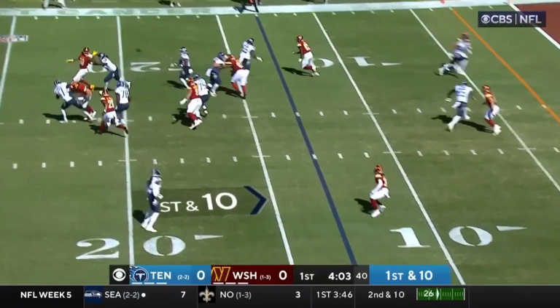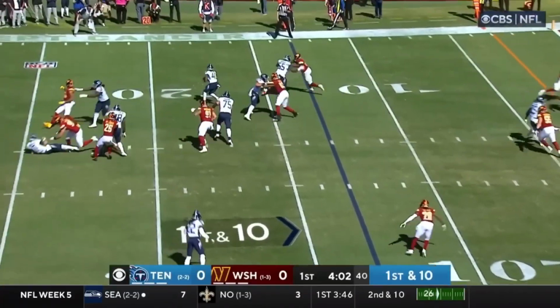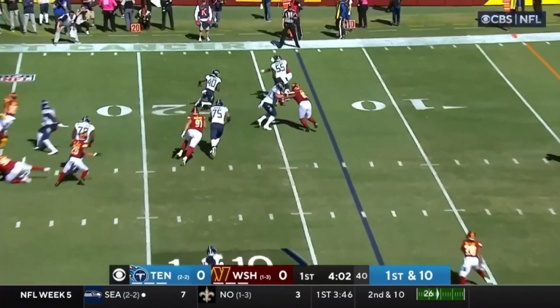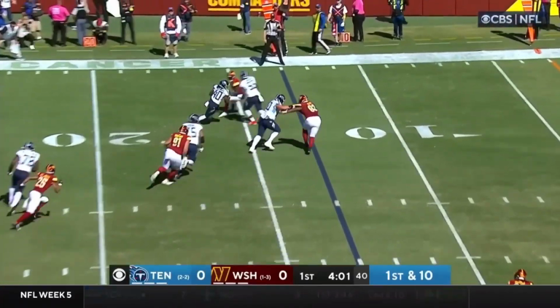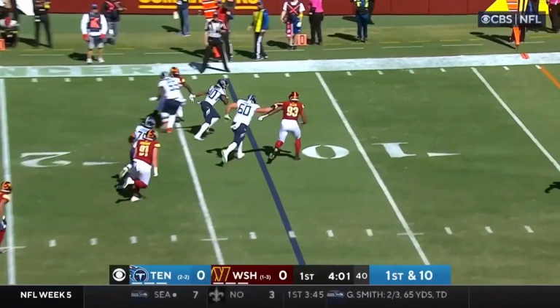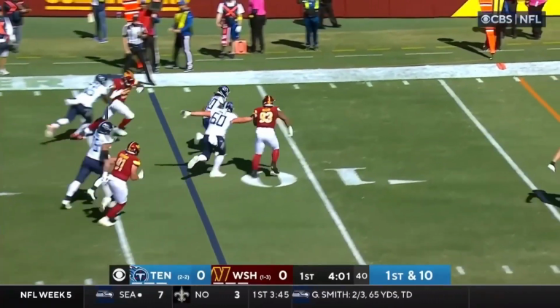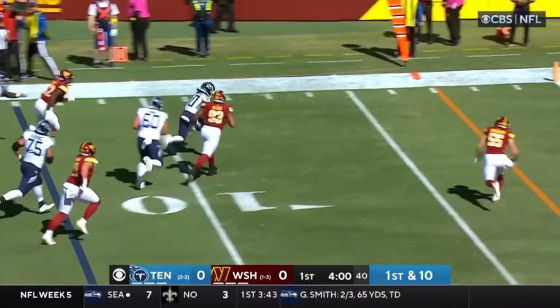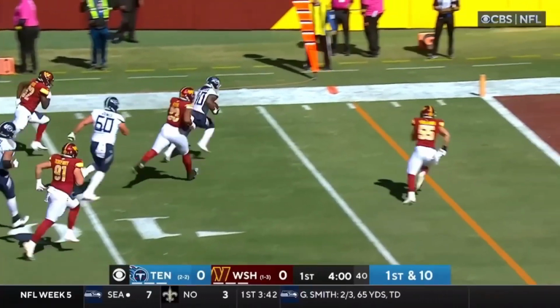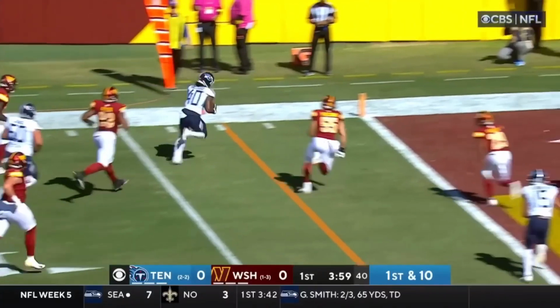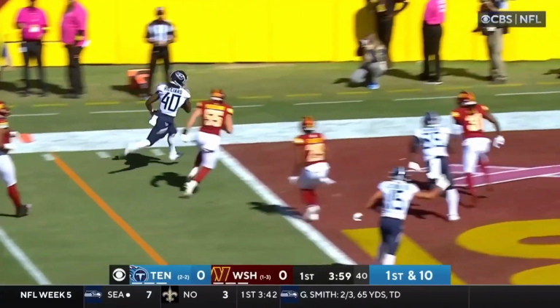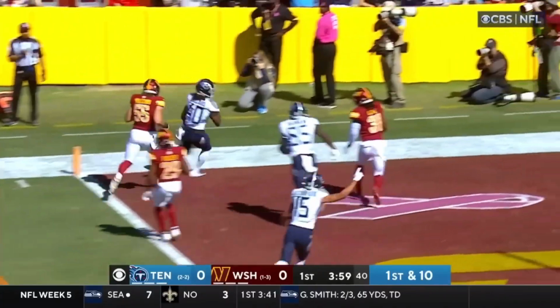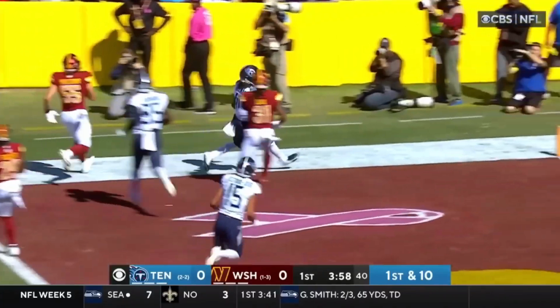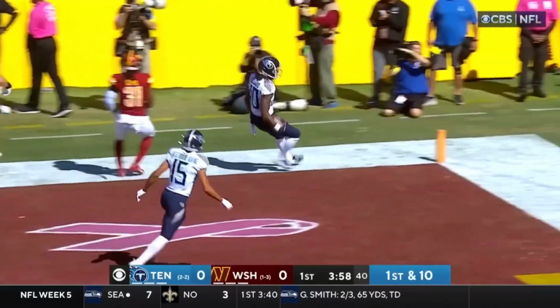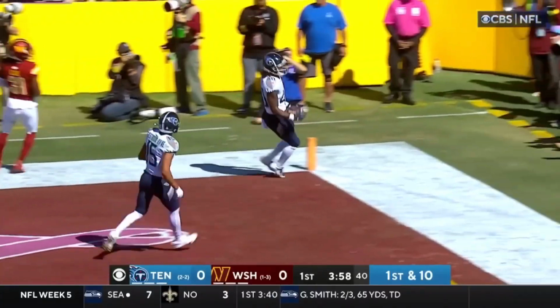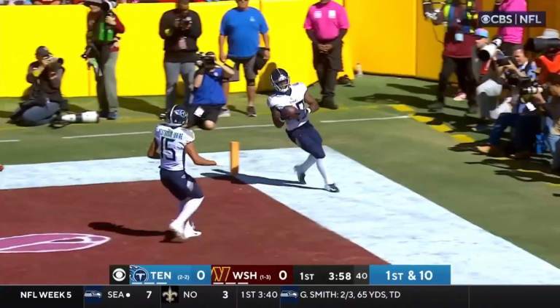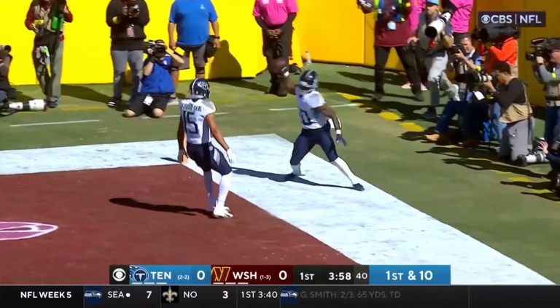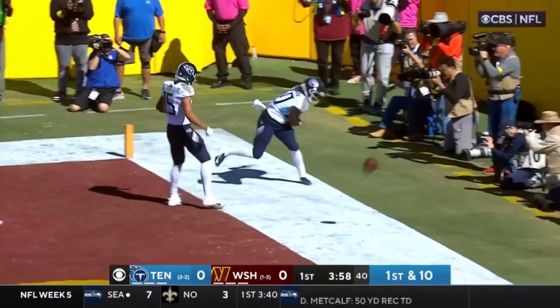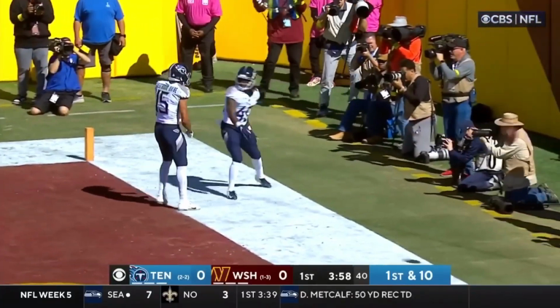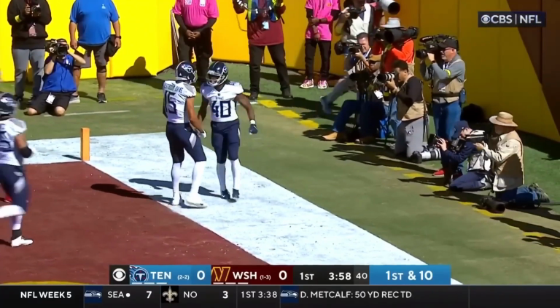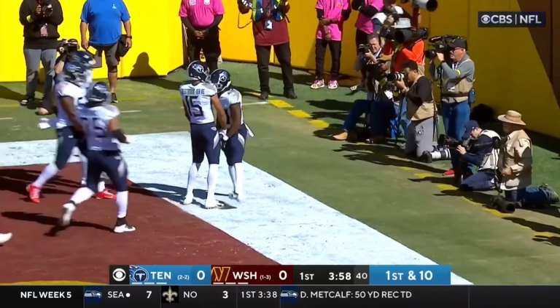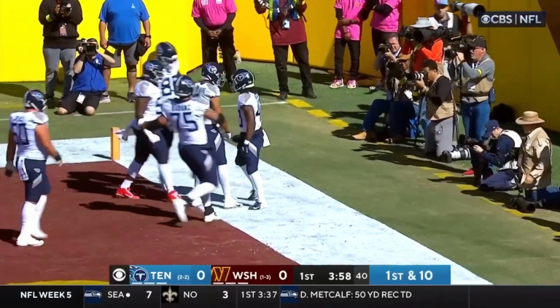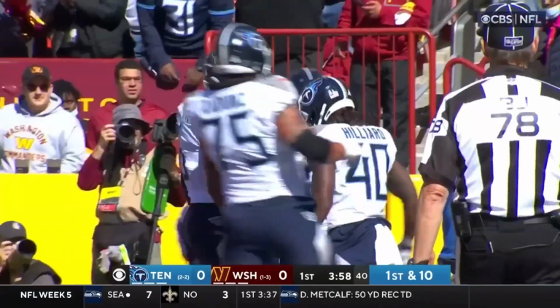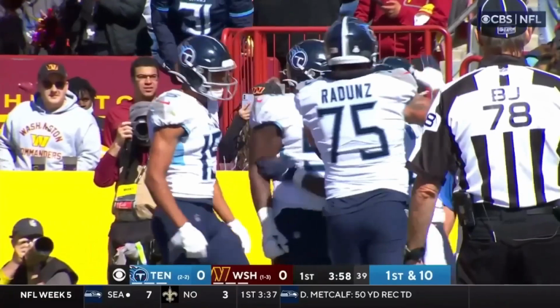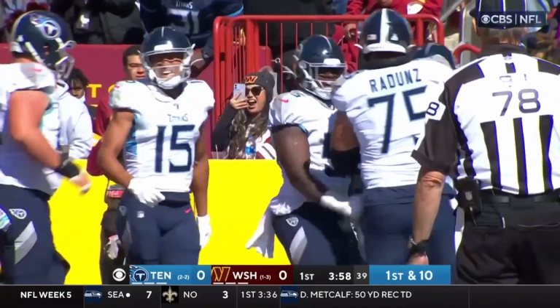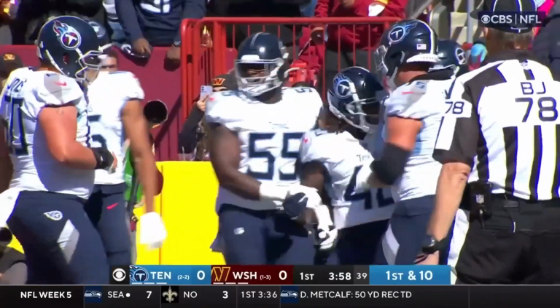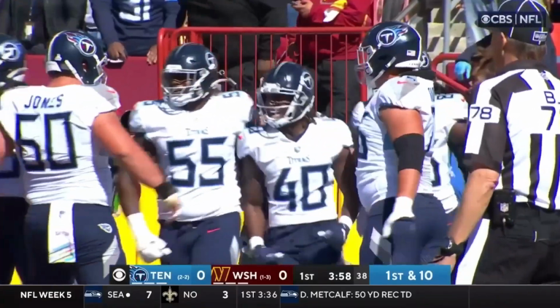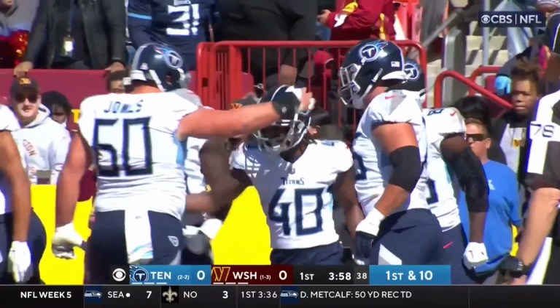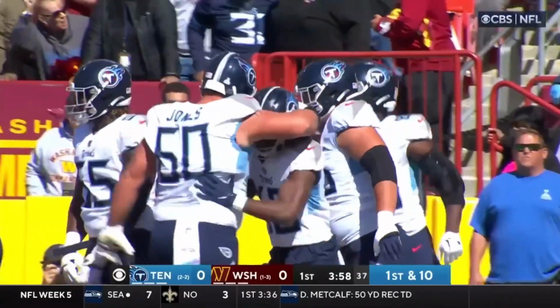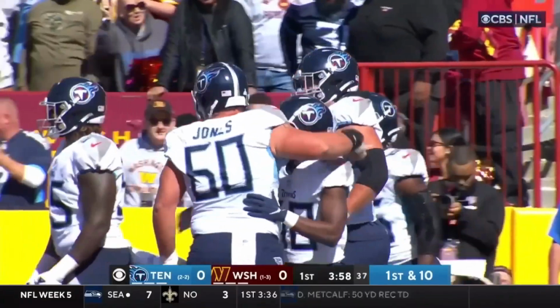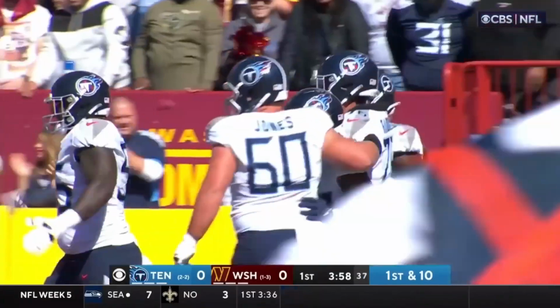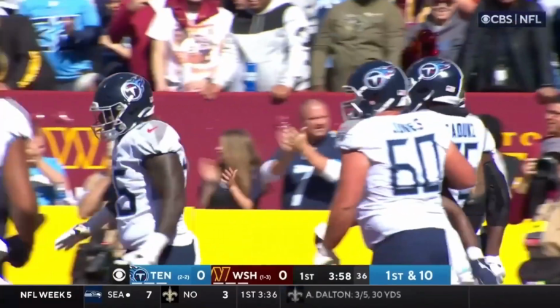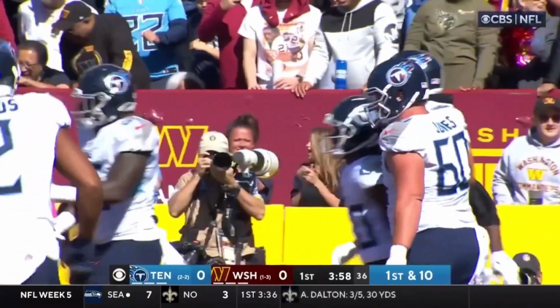They fake it one way, go the other way to Hilliard — inside the 10-5, touchdown! Dontrell Hilliard! Beautiful play design, and the Titans take a 6-0 lead!